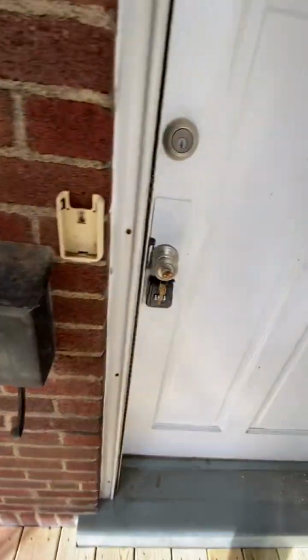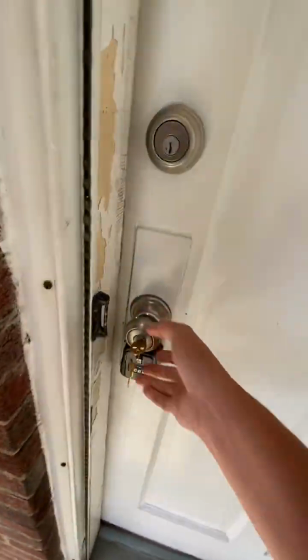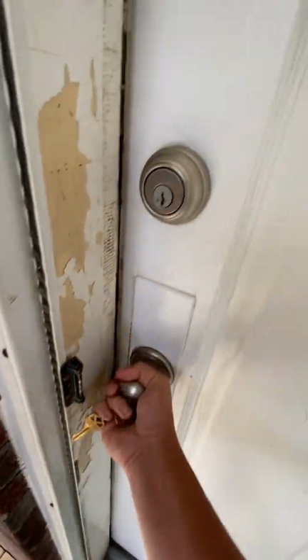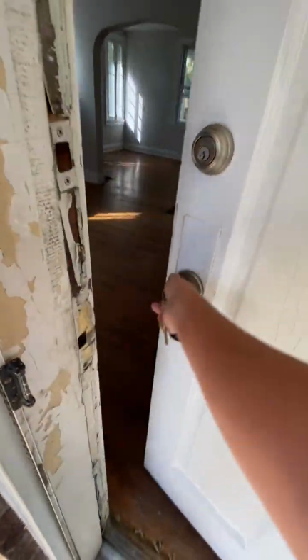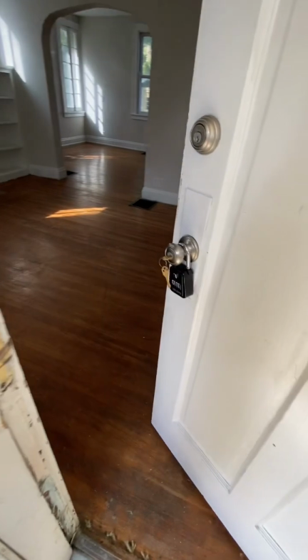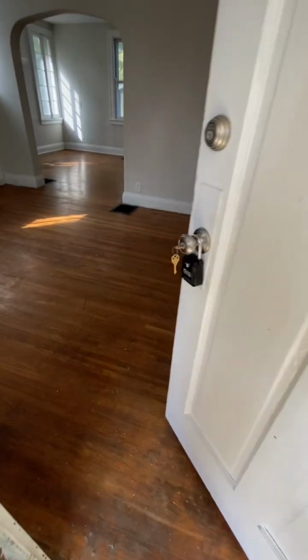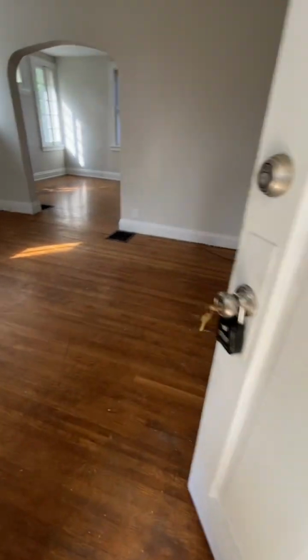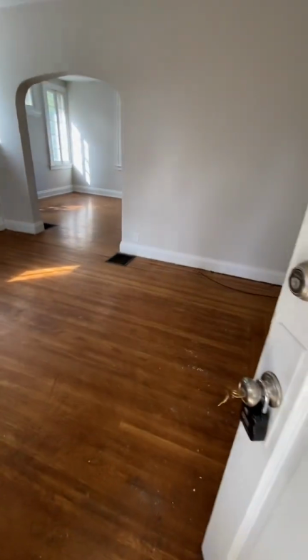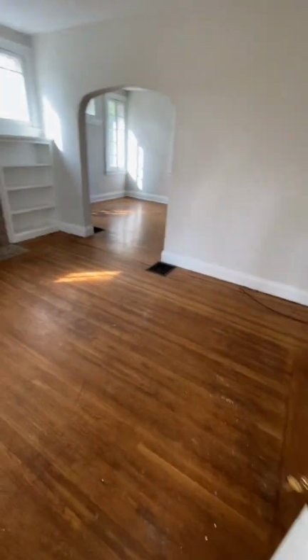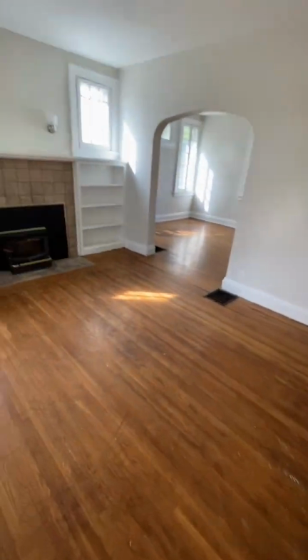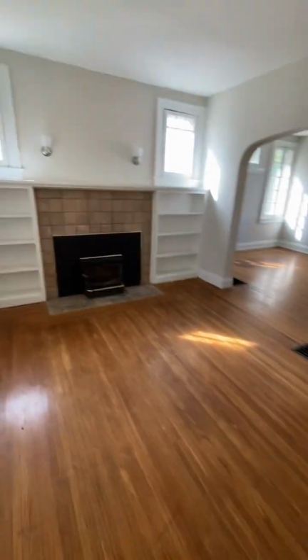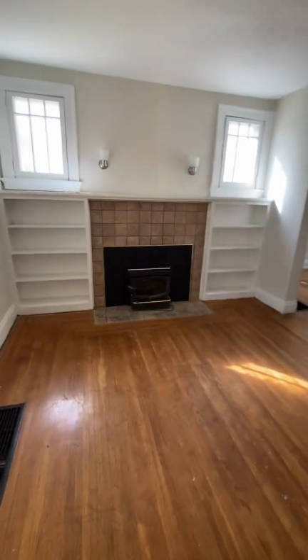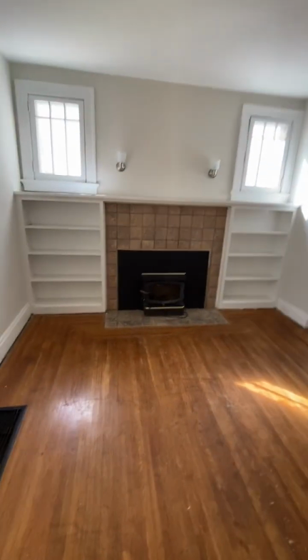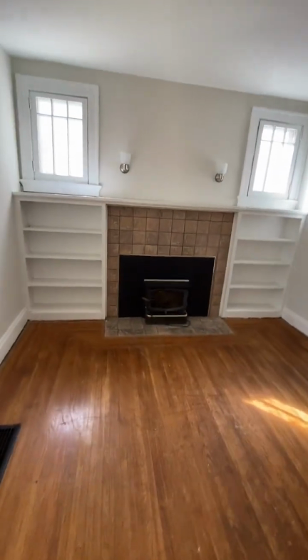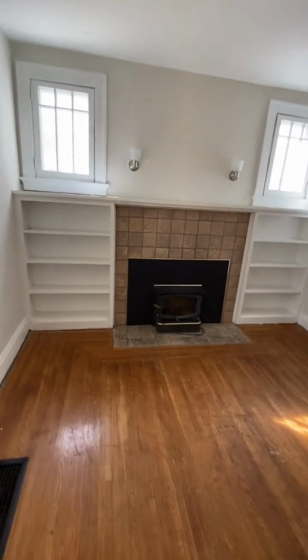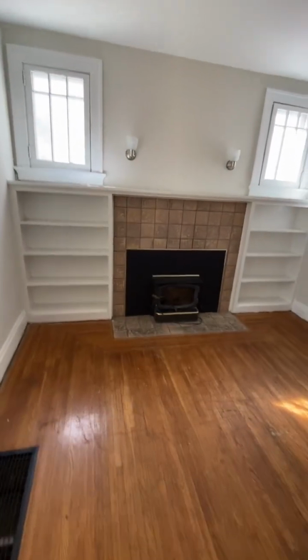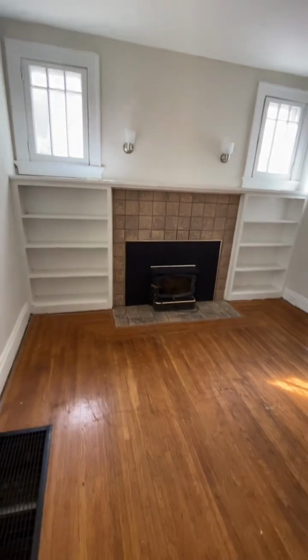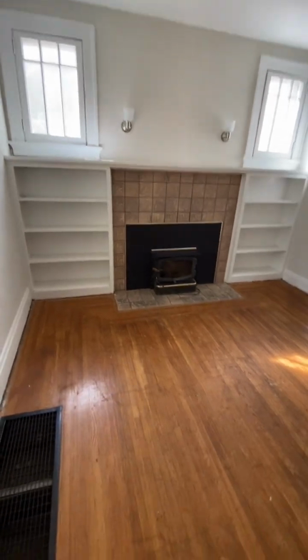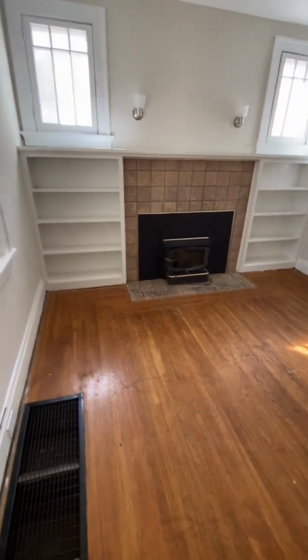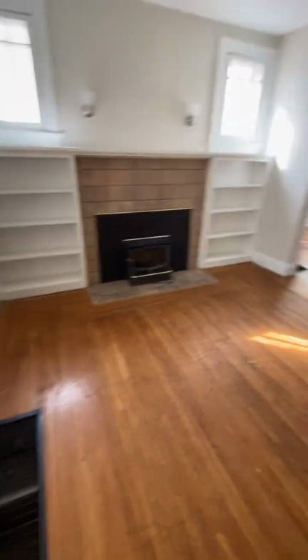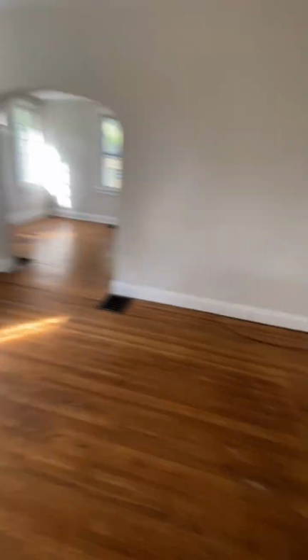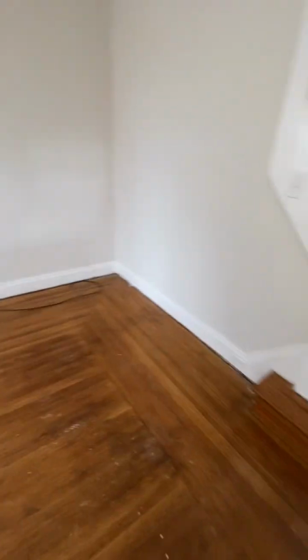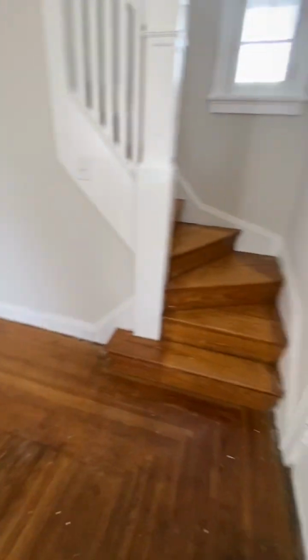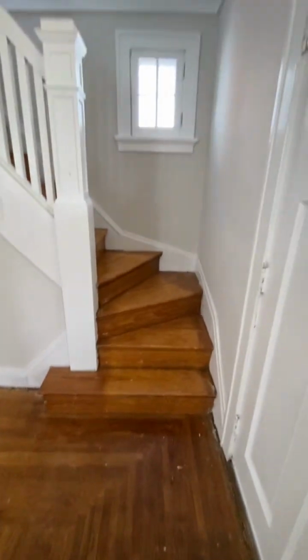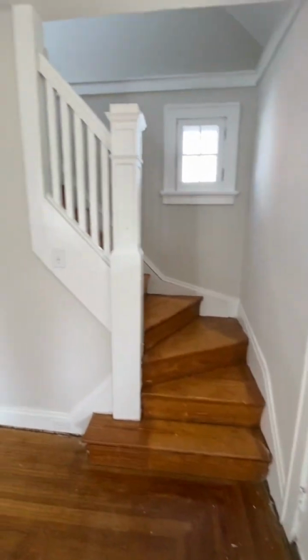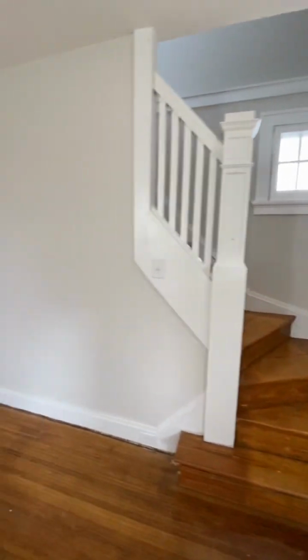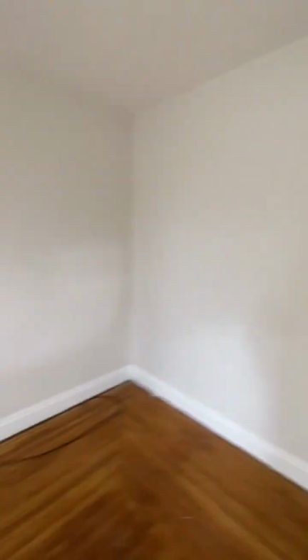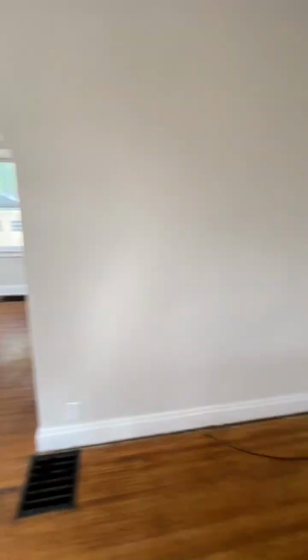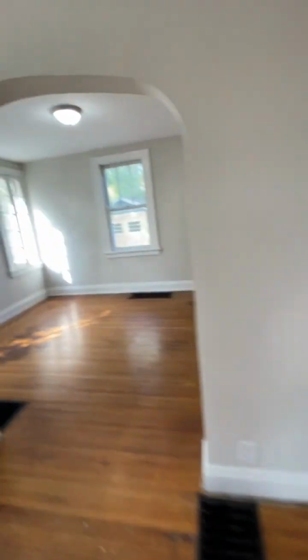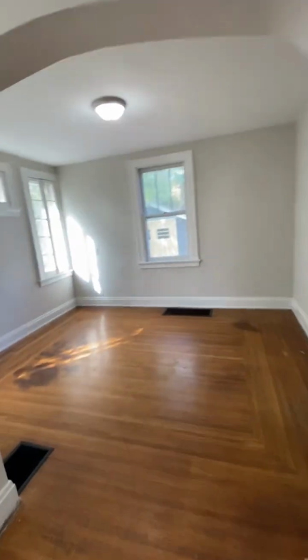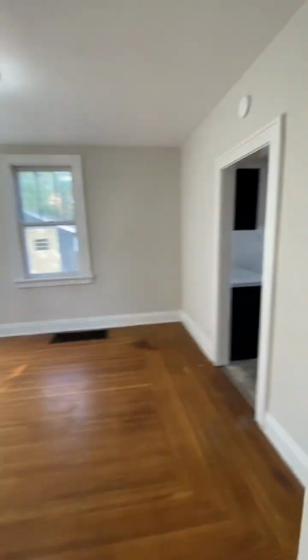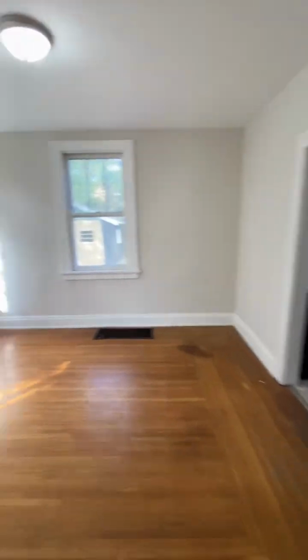Our new front porch. Let's come on in. So here we go — old Tudor, wood floors, living room. Steps upstairs. Here is our dining room.